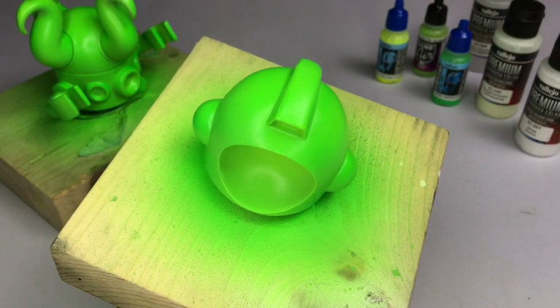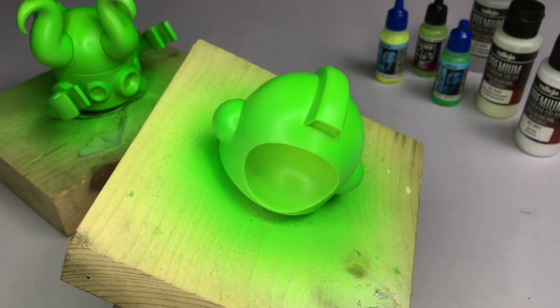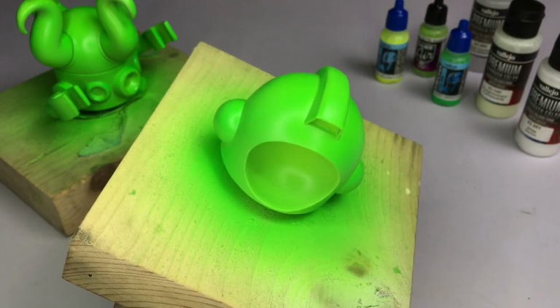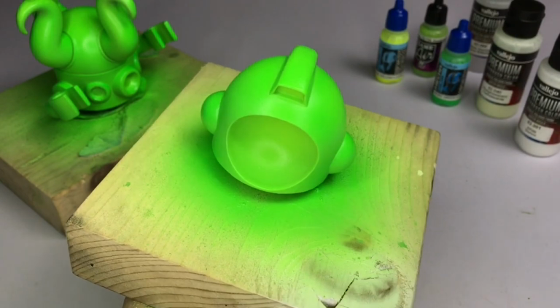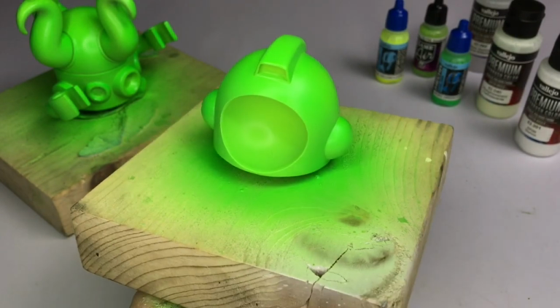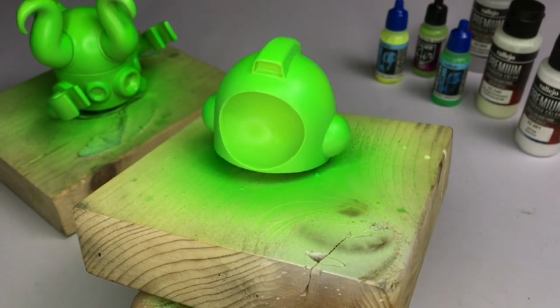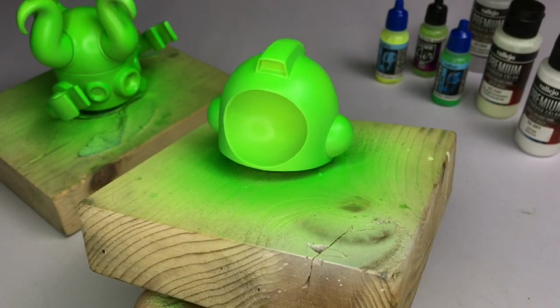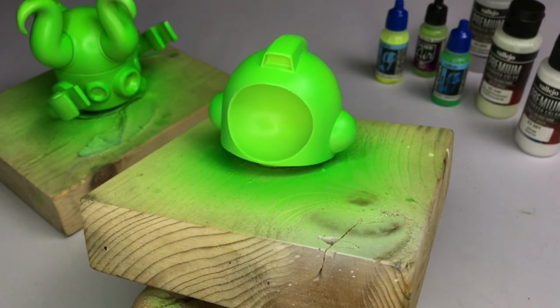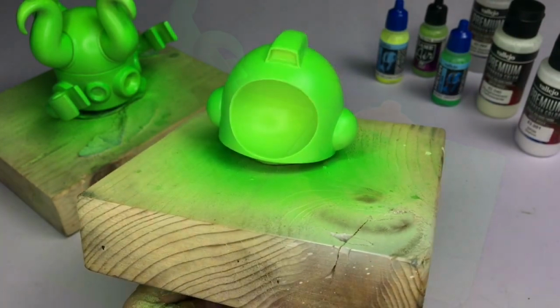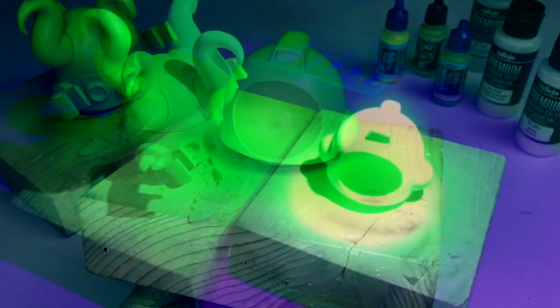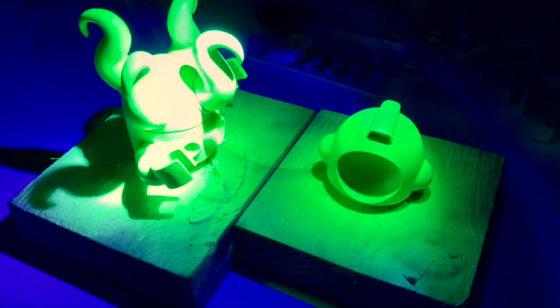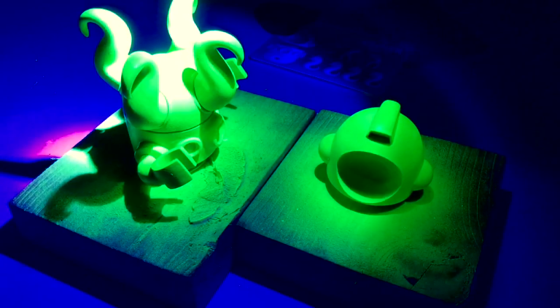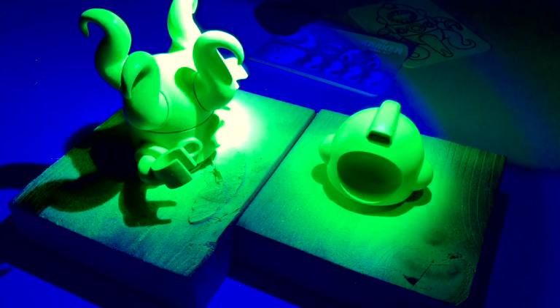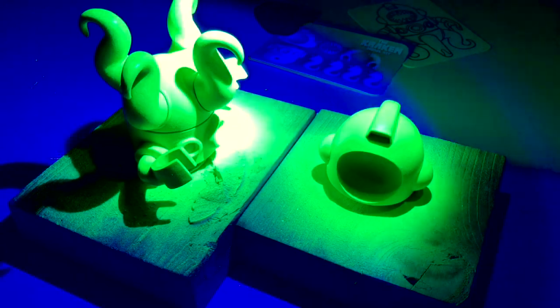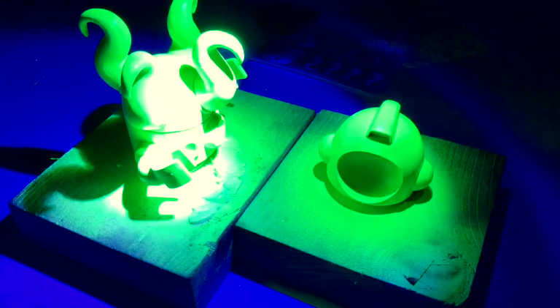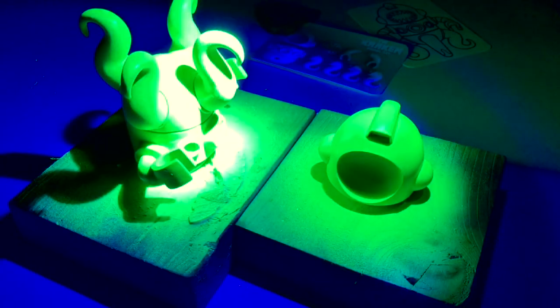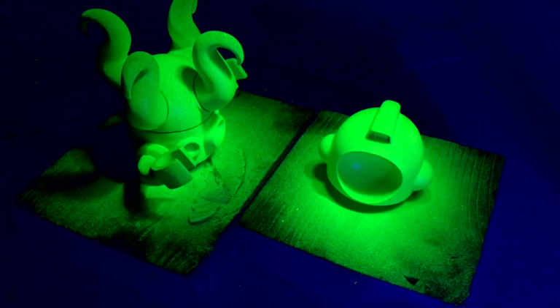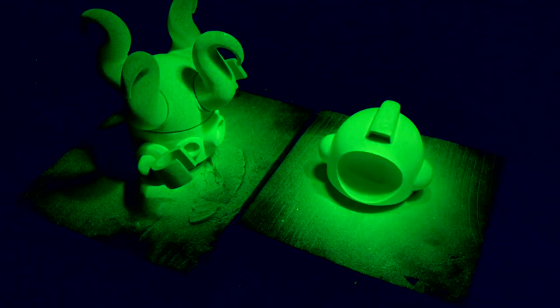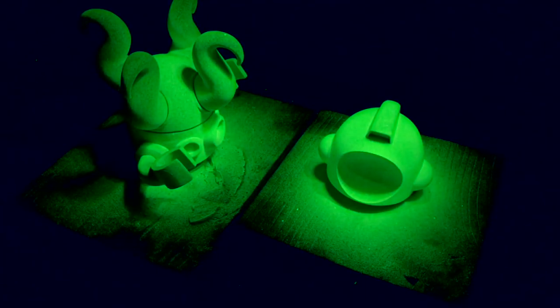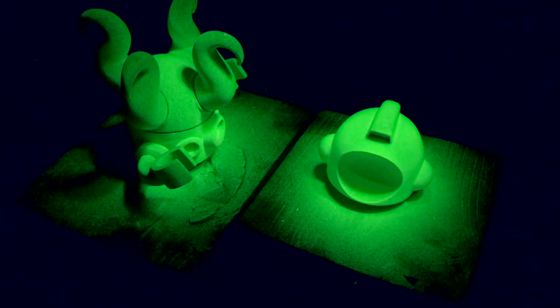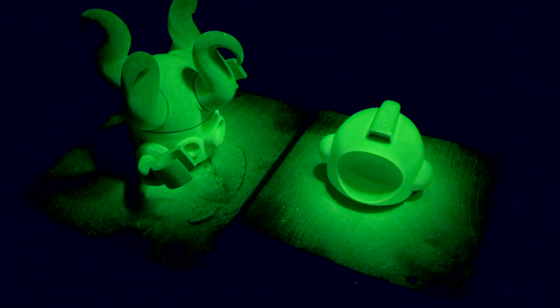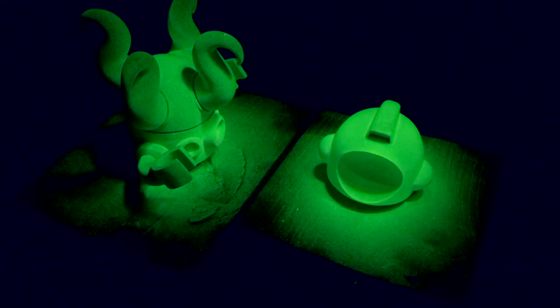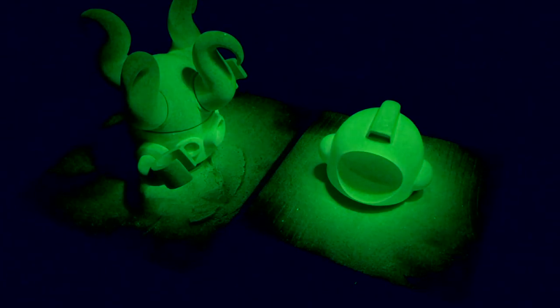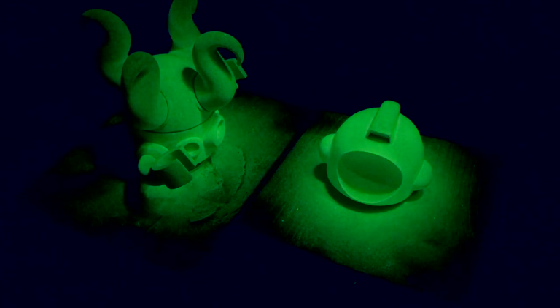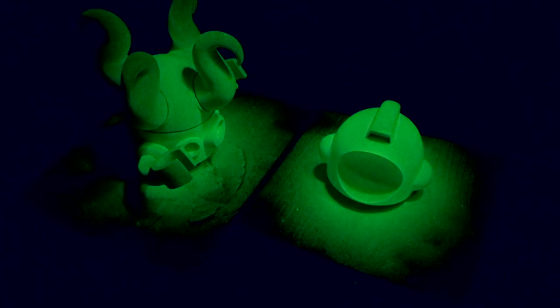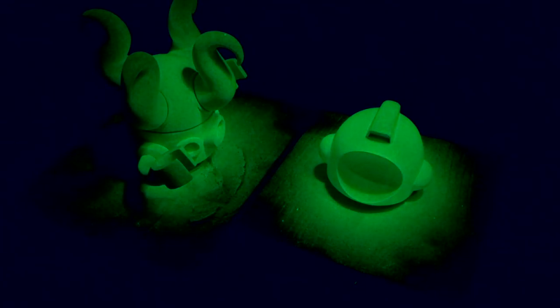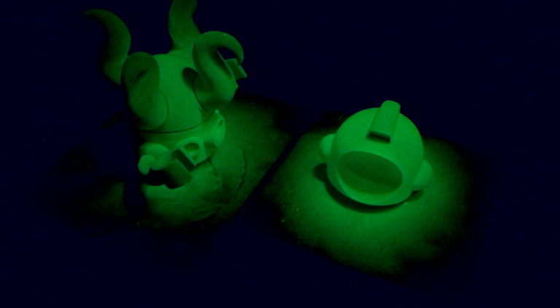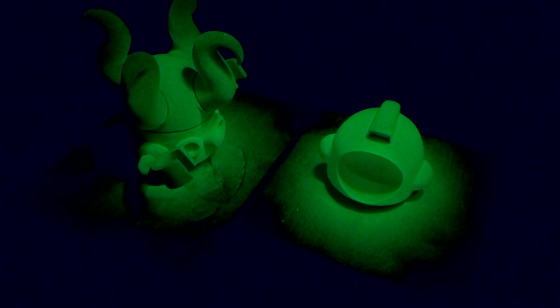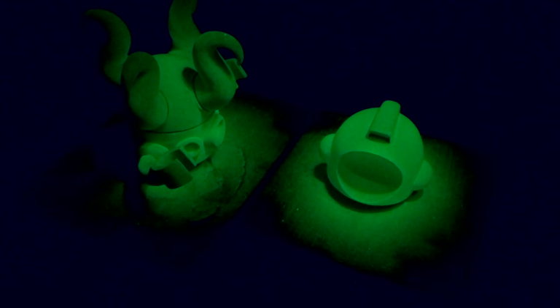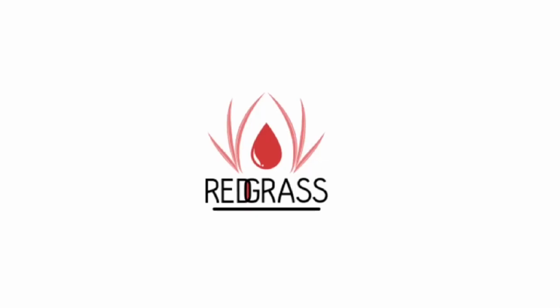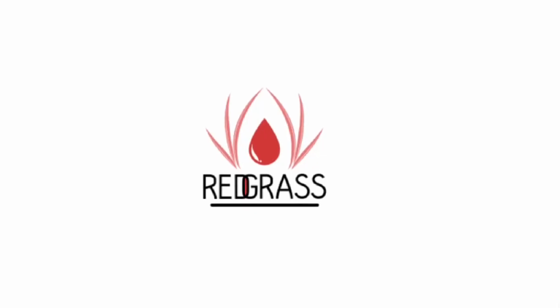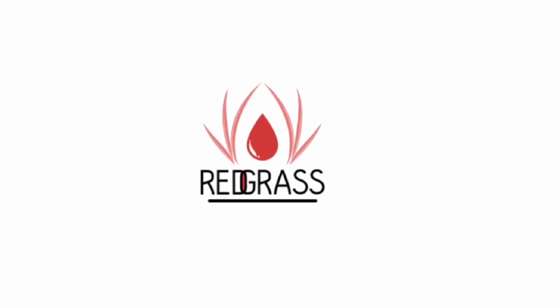Now we're done. I activate the glow-in-the-dark feature by pointing a blue light at it, and then after I remove the blue light - voila, it's glowing in the dark. That's it!